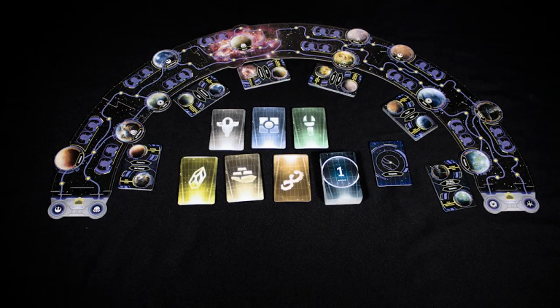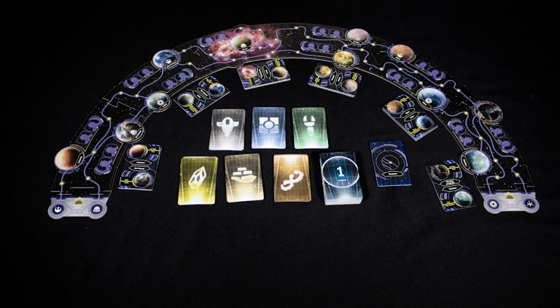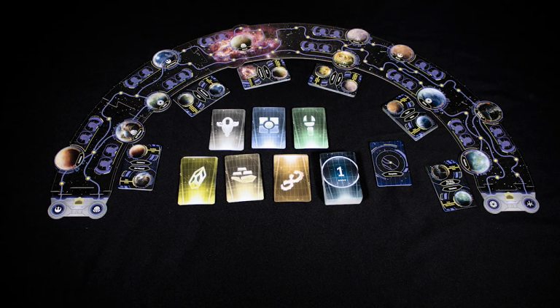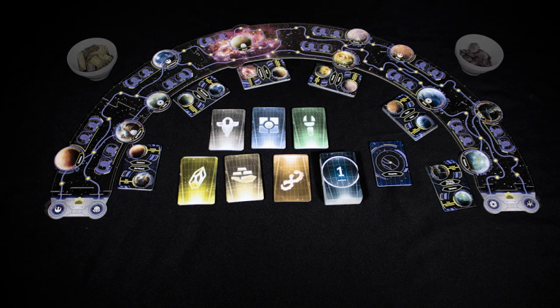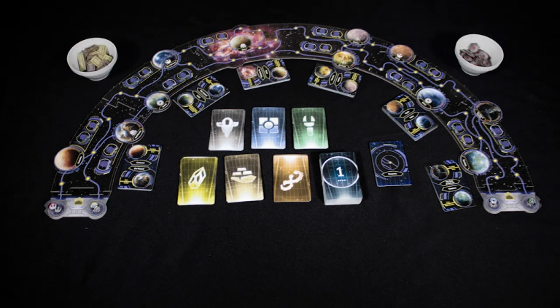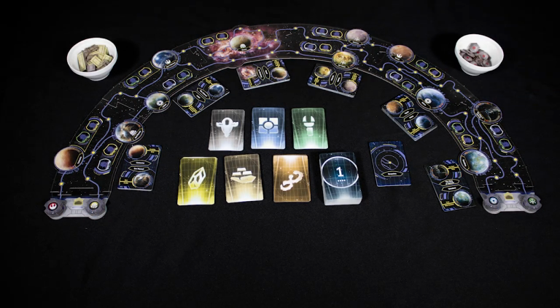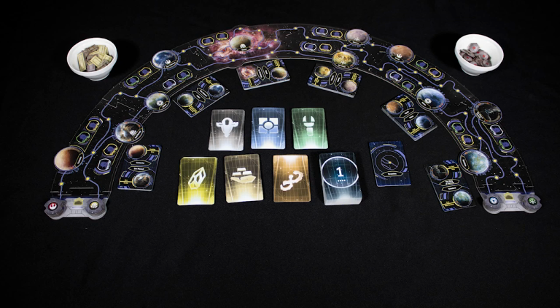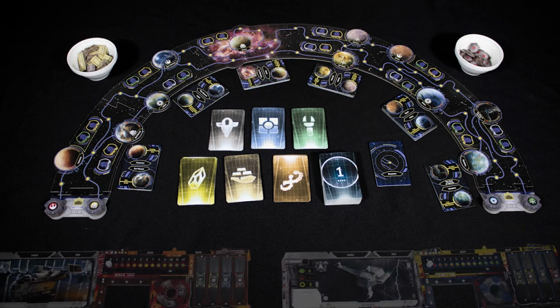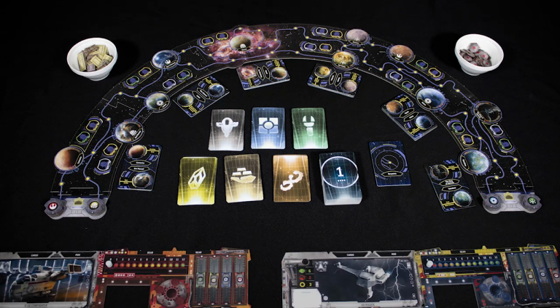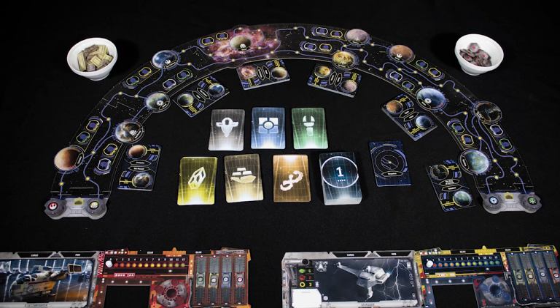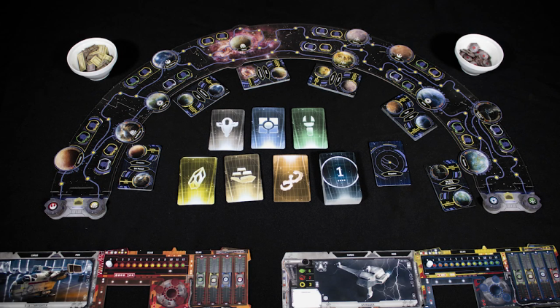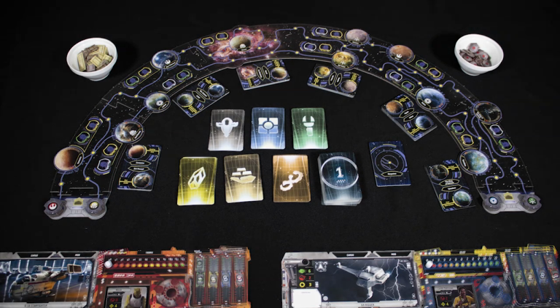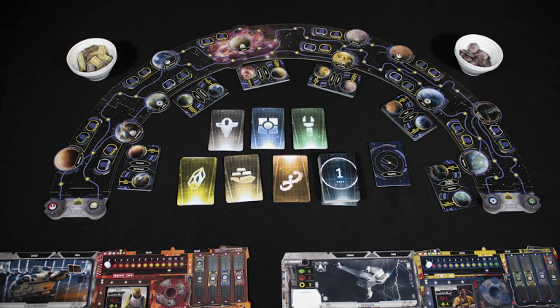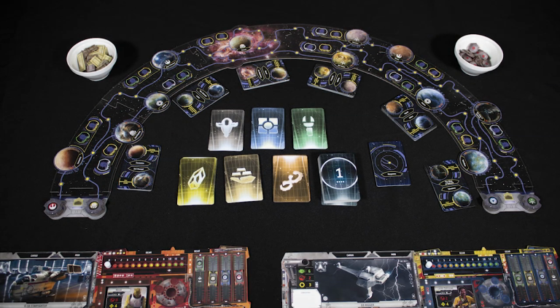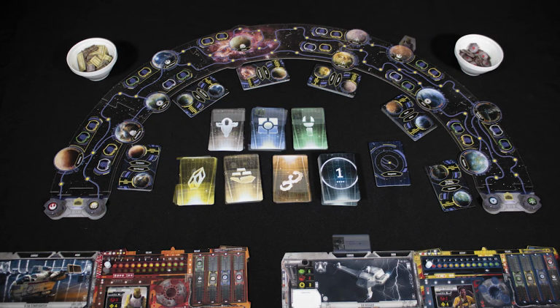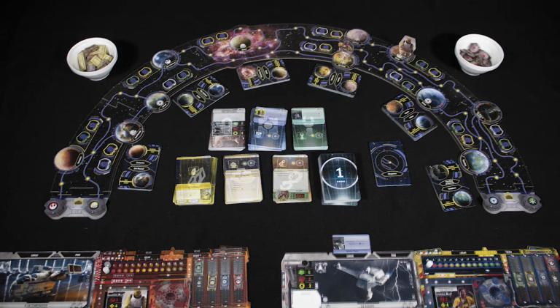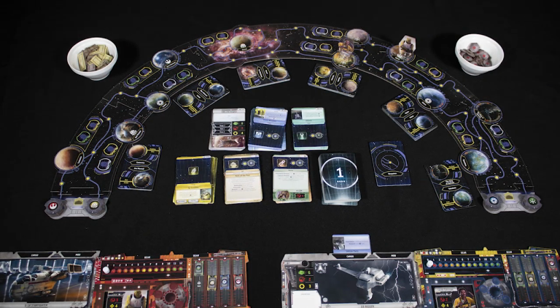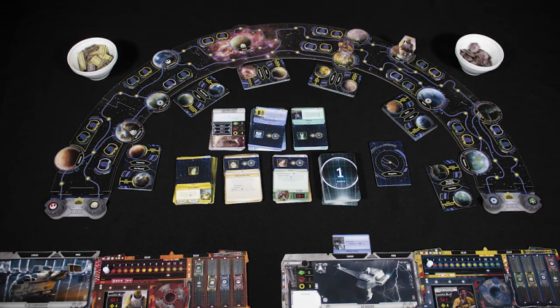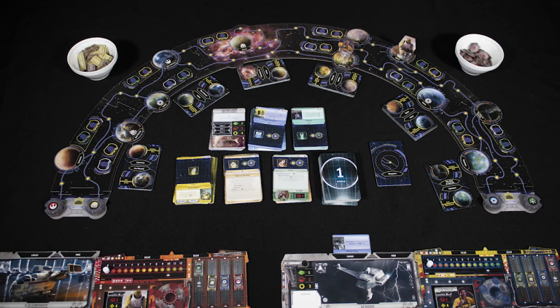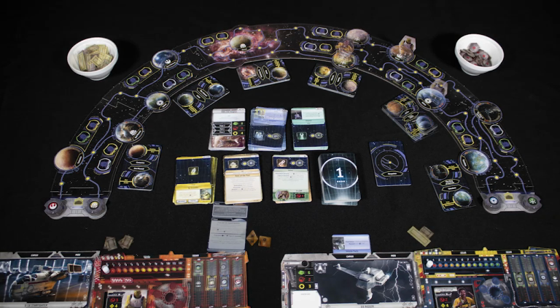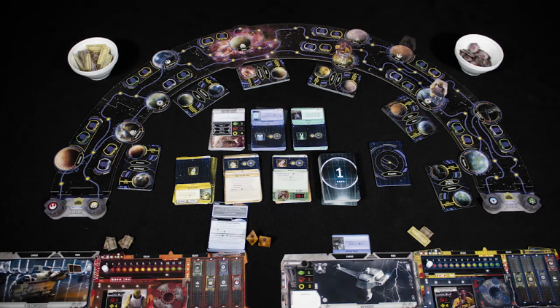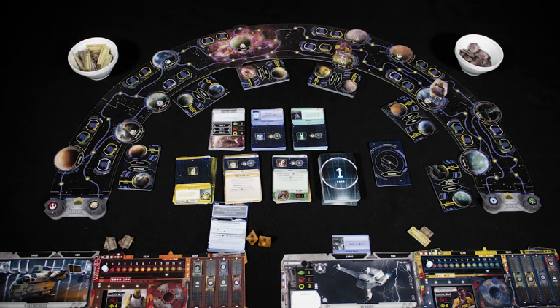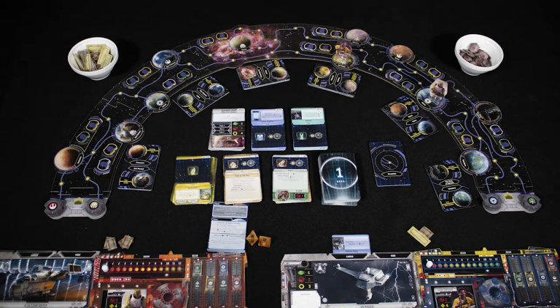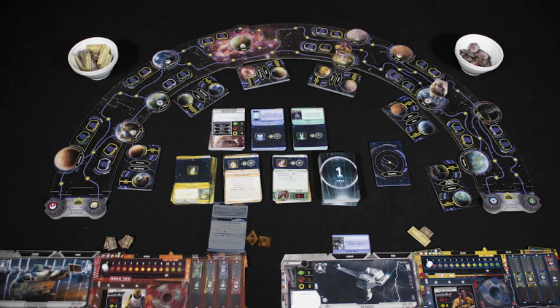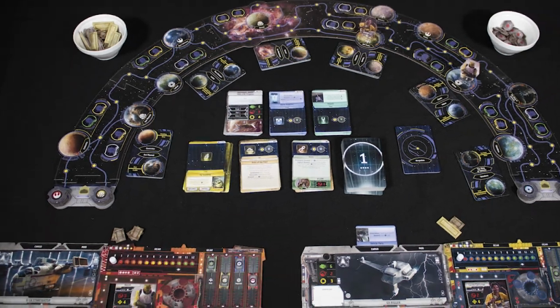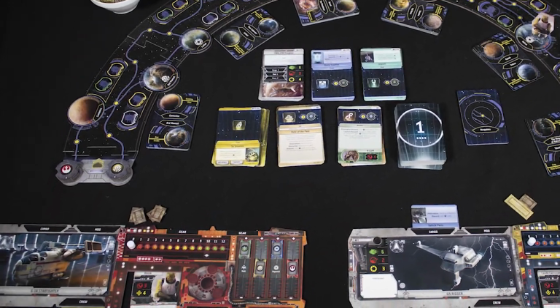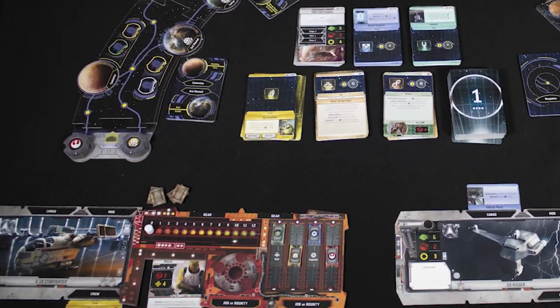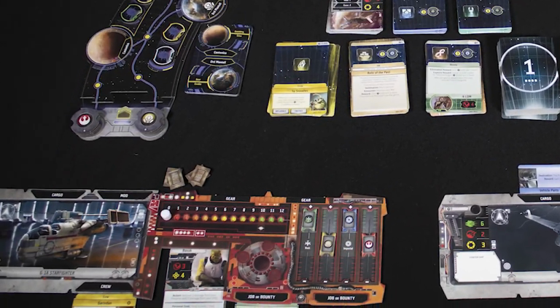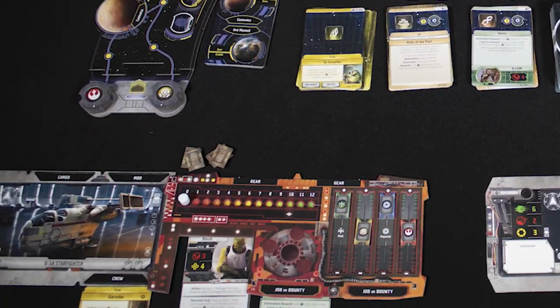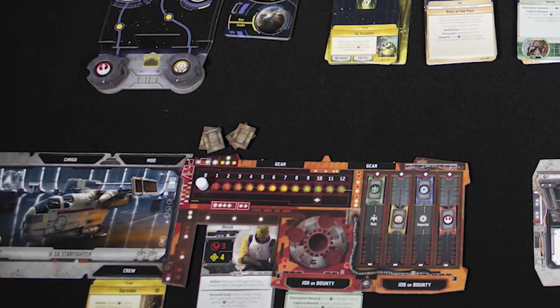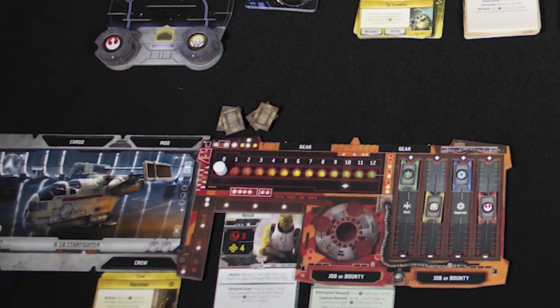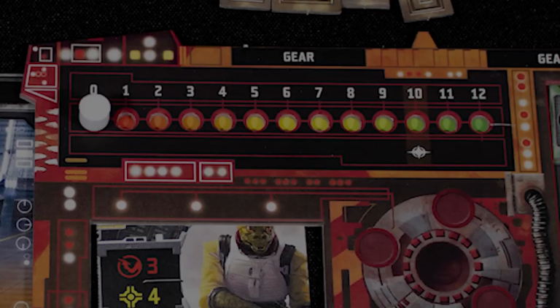It's not my fault — I didn't mean to get stopped by that imperial patrol, and I certainly didn't want to dump that cargo into space. Look, if the syndicate wants their money back, I can get it for them, I just need a bit more time. You've heard all these excuses before and you don't care — a job is a job, and the warren said dead or alive. Who's next on the bounty board?